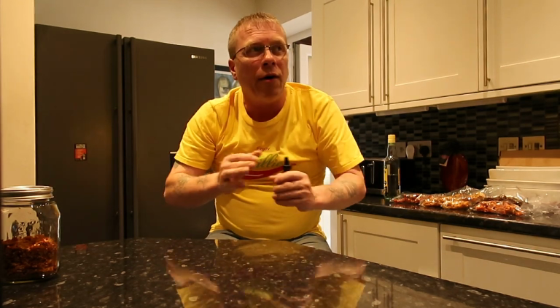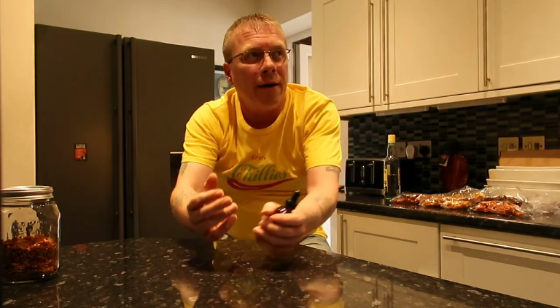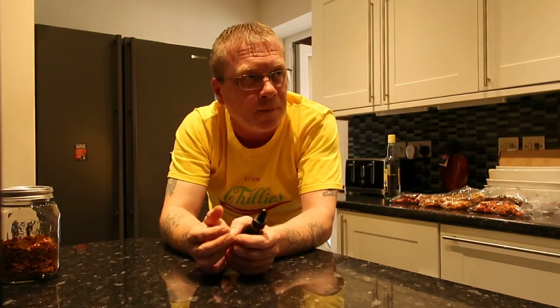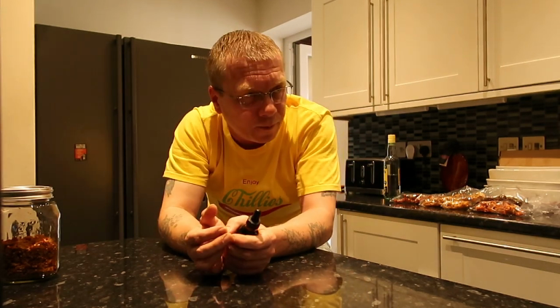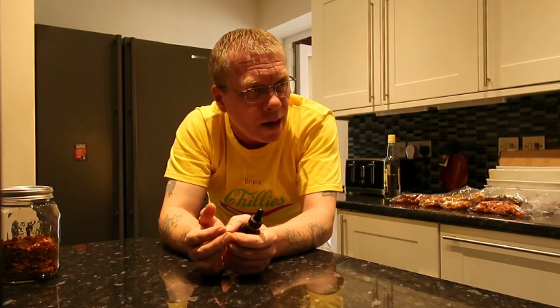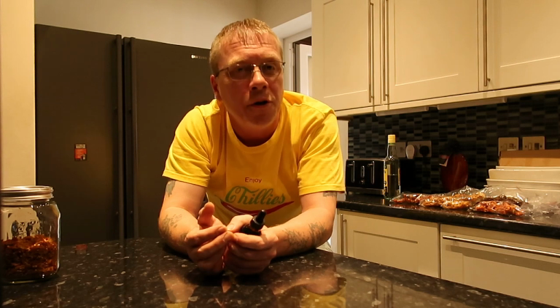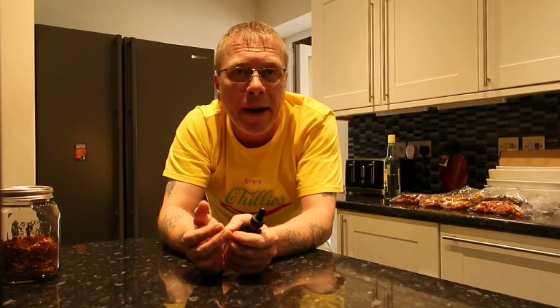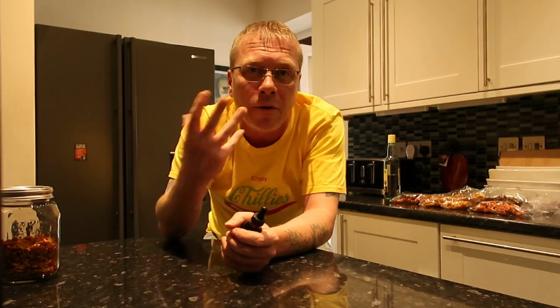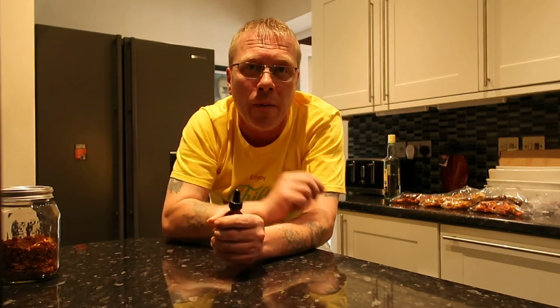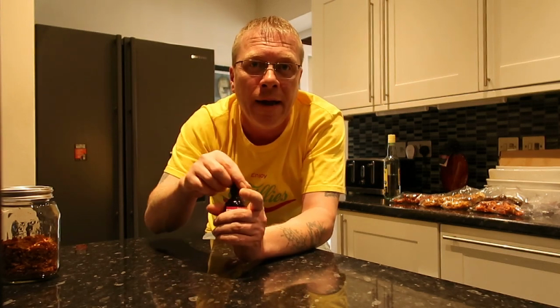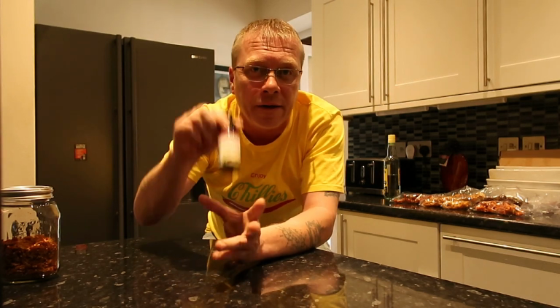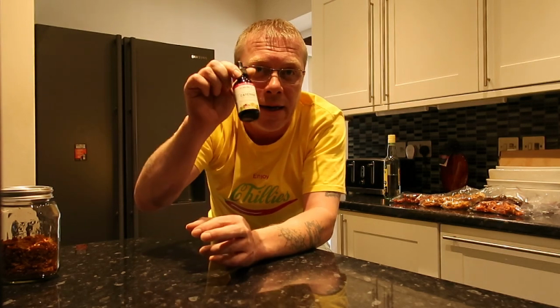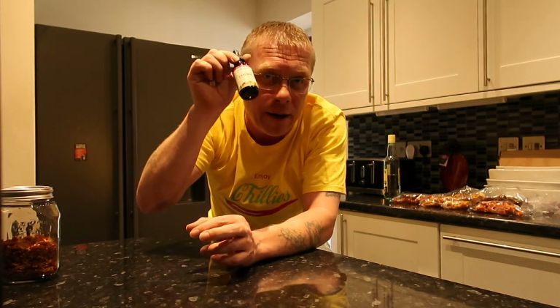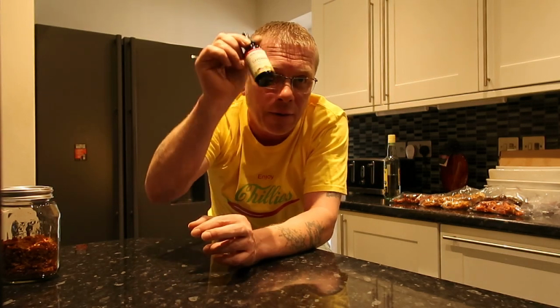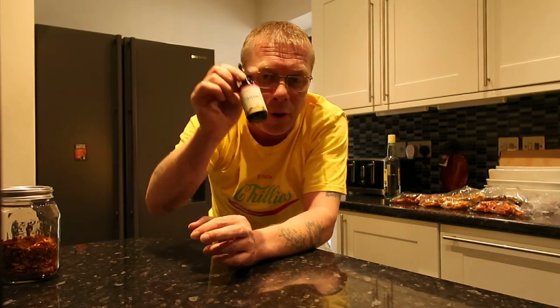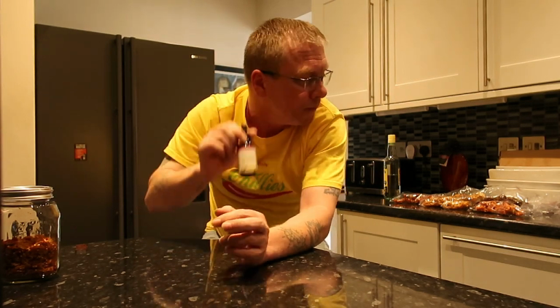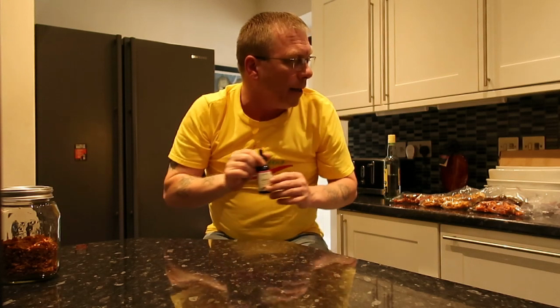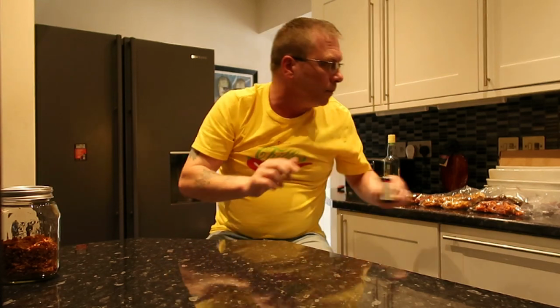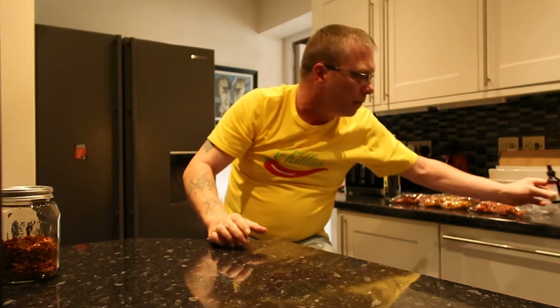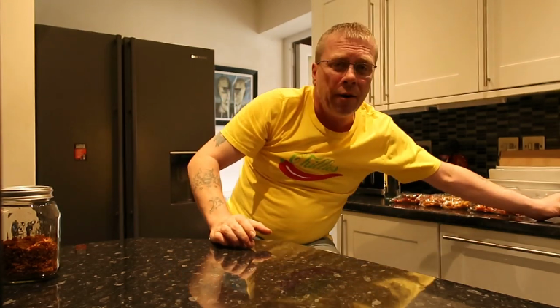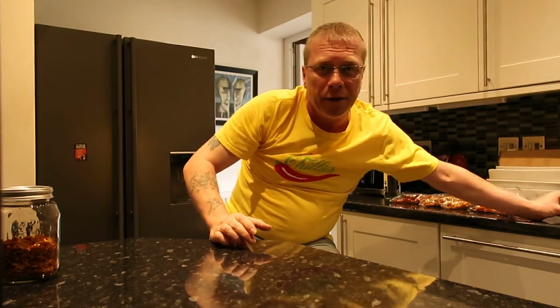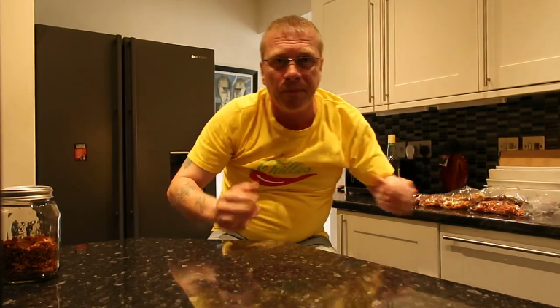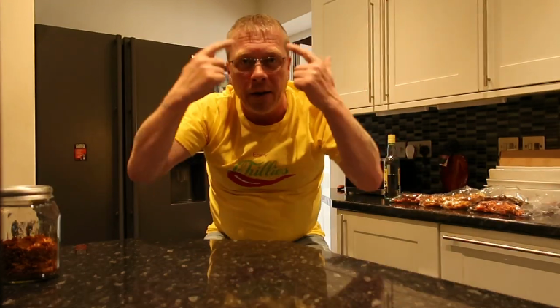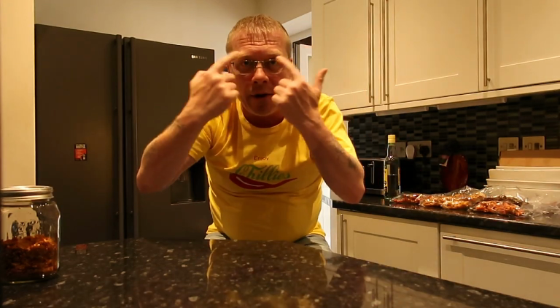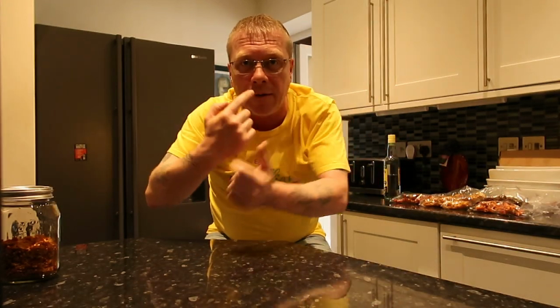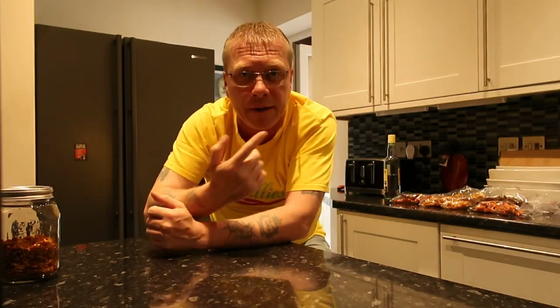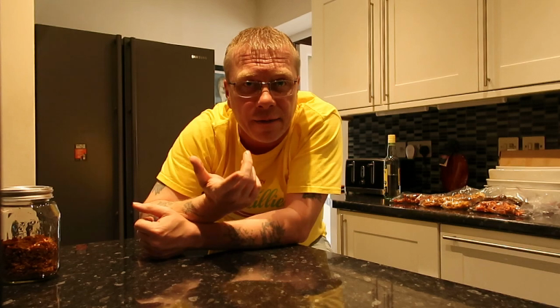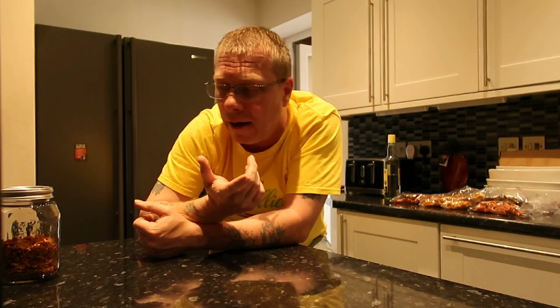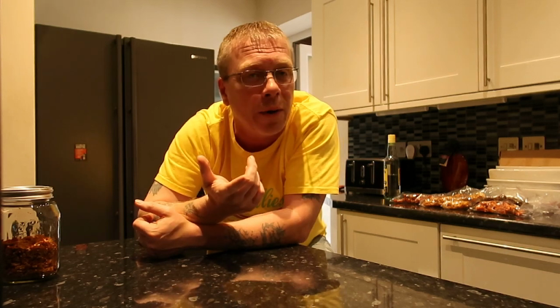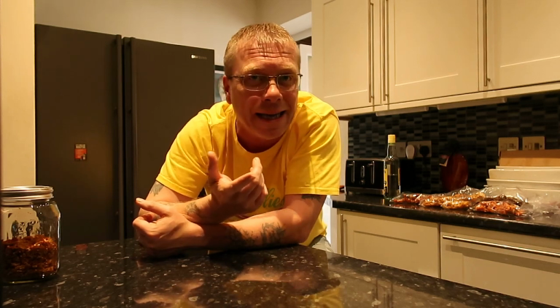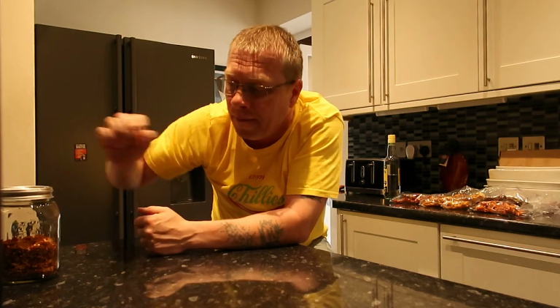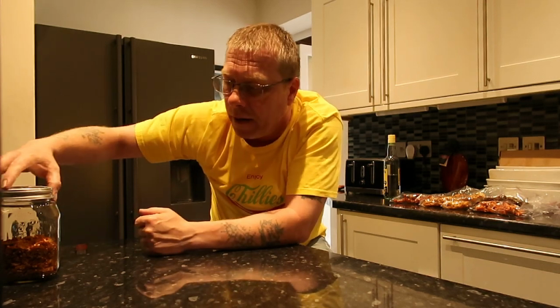Extracts are absolutely disgusting — I would go for the tincture all day long. I feel like Superman on crystal meth and it's completely legal and good for your body. Notice the red eyes — I've been sneezing for about the last 20 minutes because I've just ground up all these peppers.